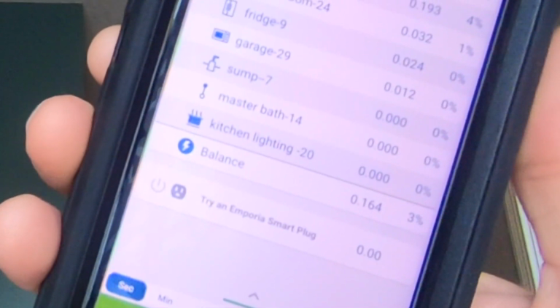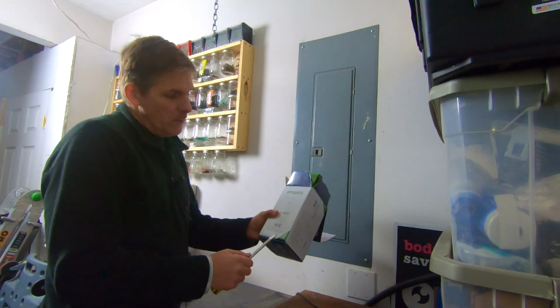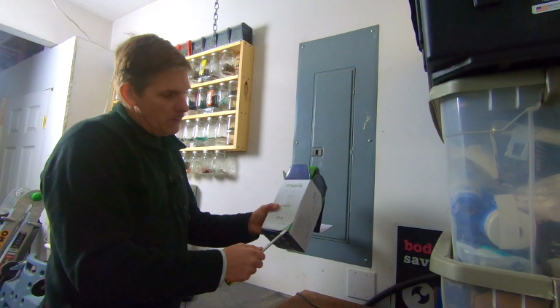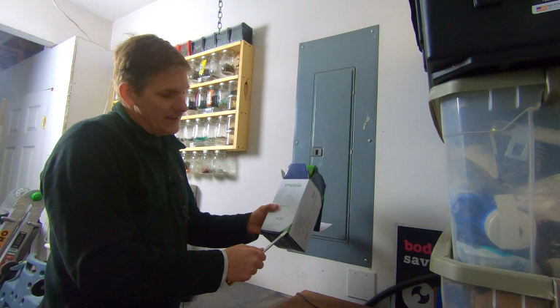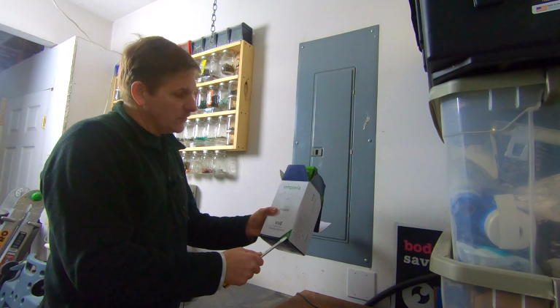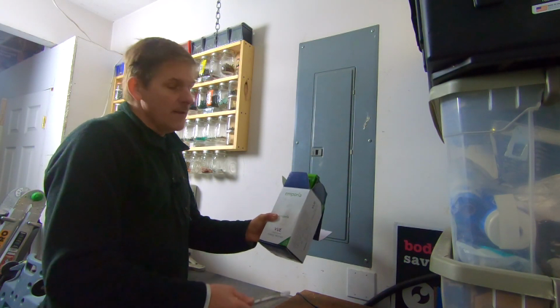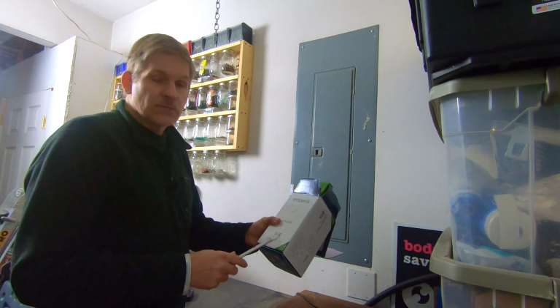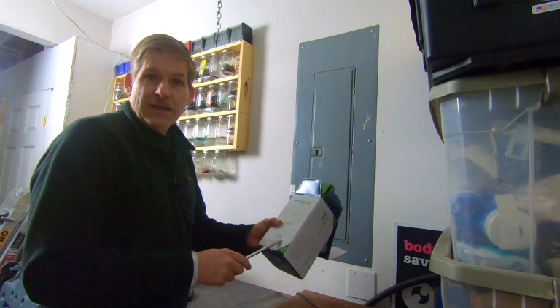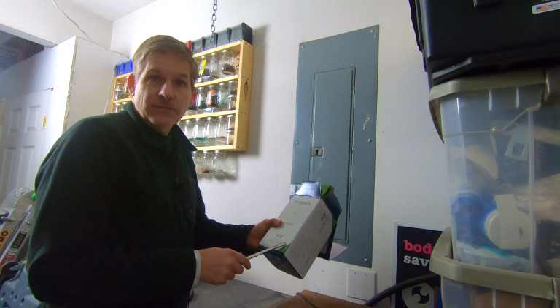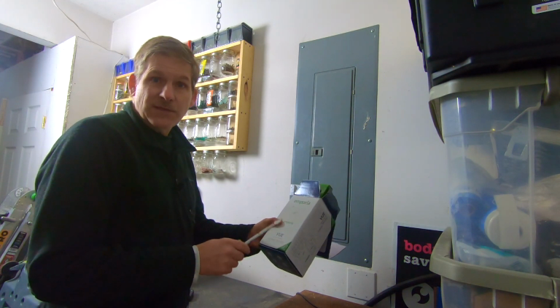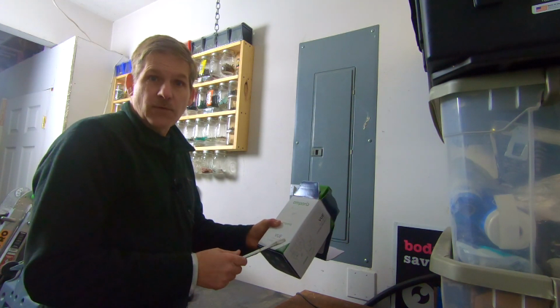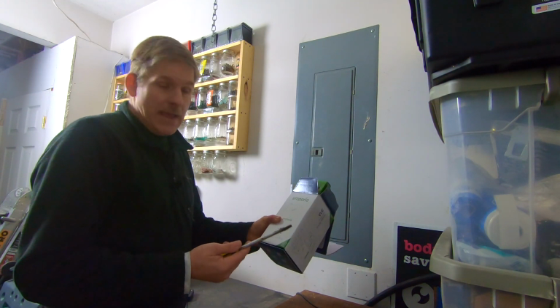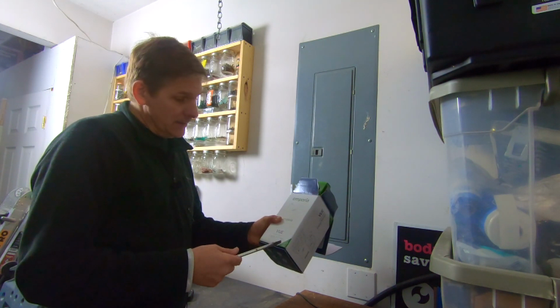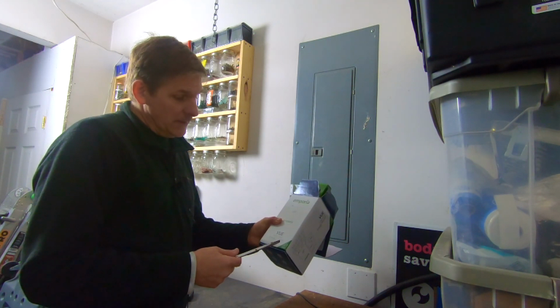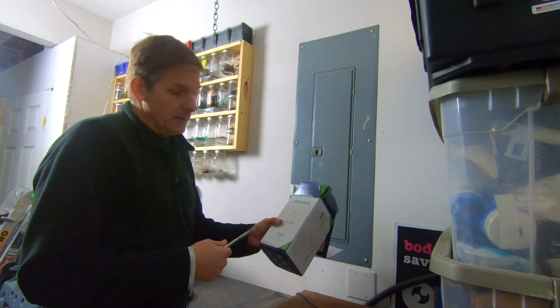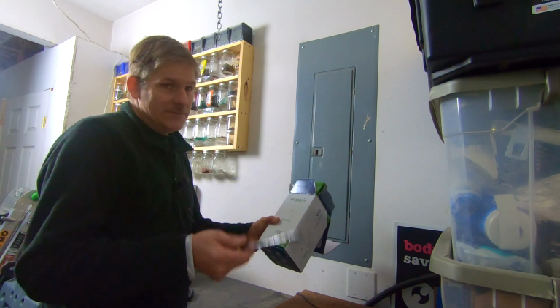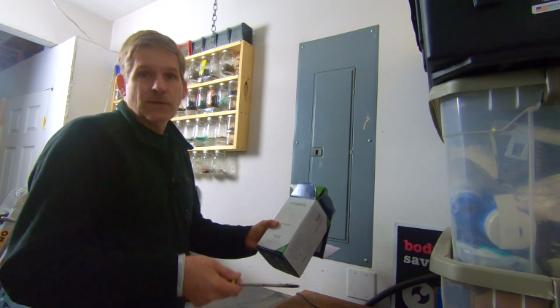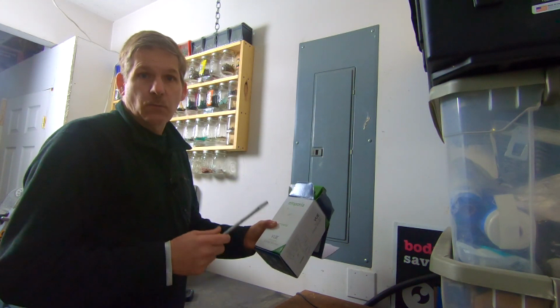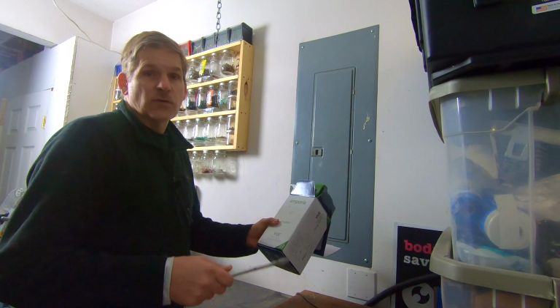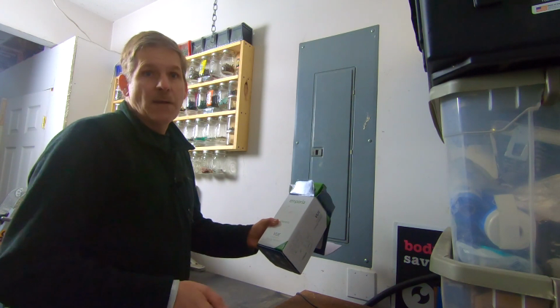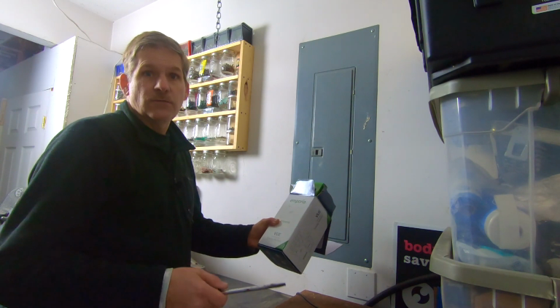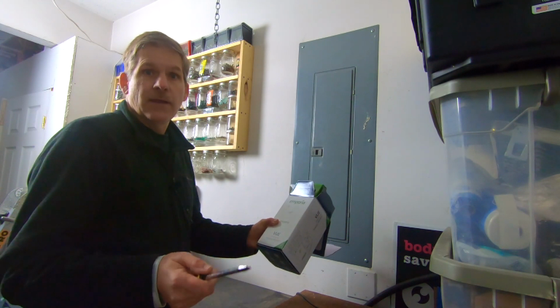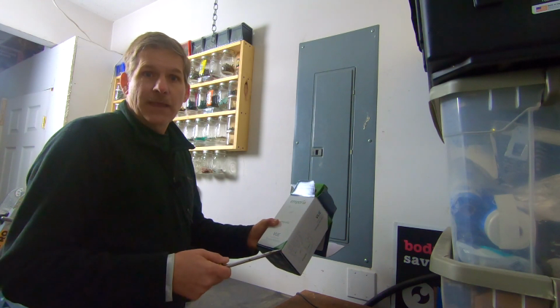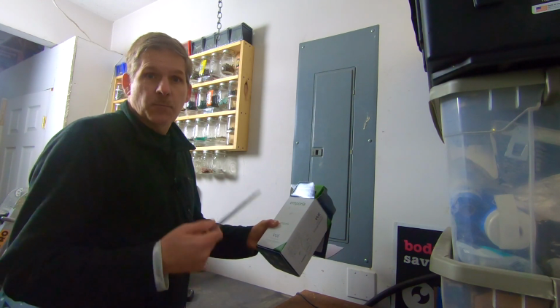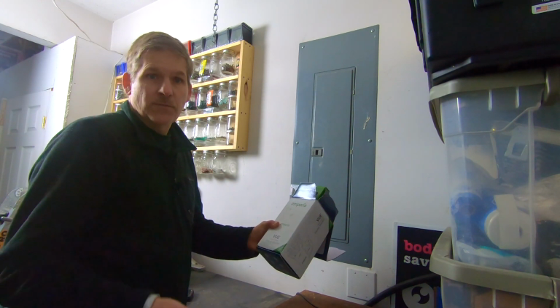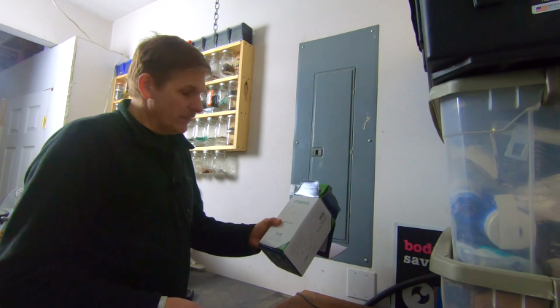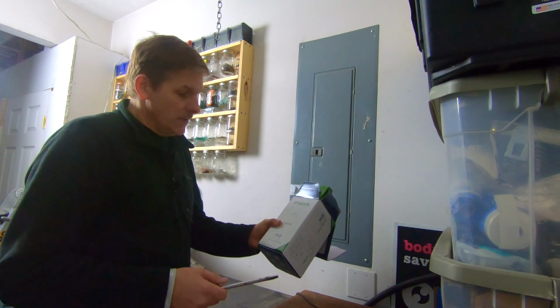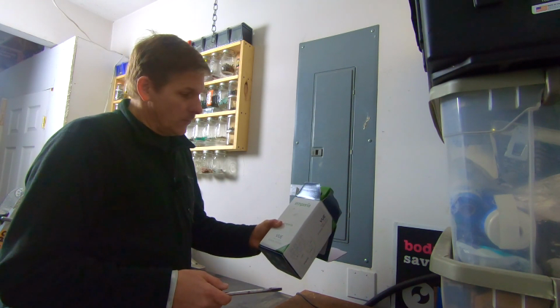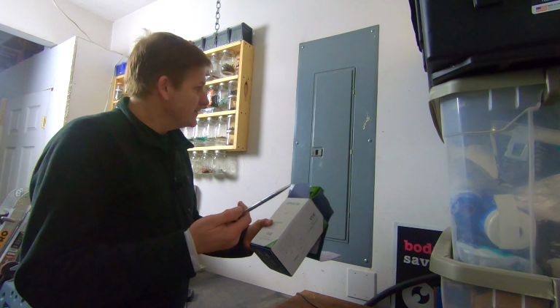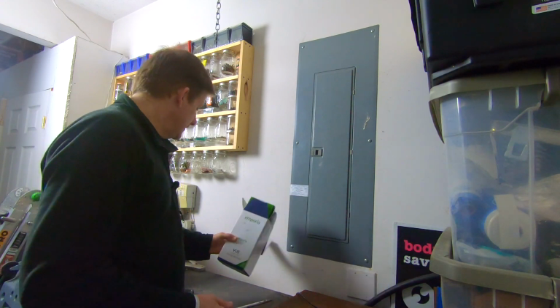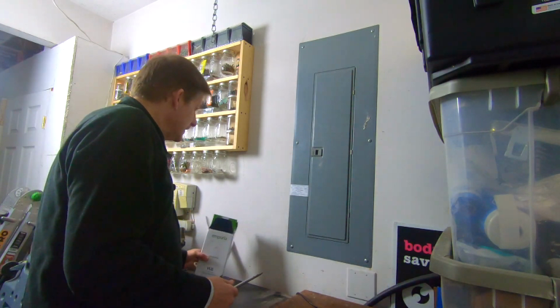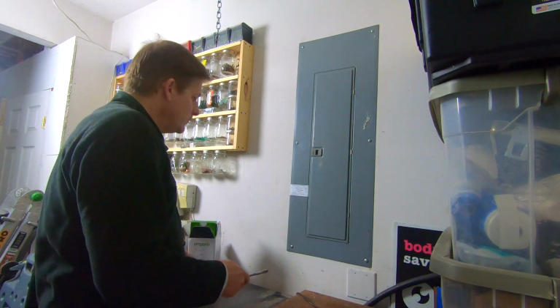We got one to track eight circuits. It's going to track it in real time, and give me a continuous update on what circuit's using, how much energy, and the performance of it. So let's go ahead and get into it.